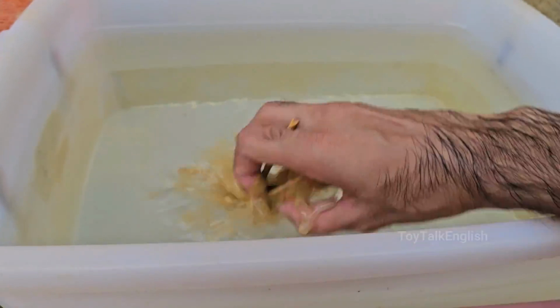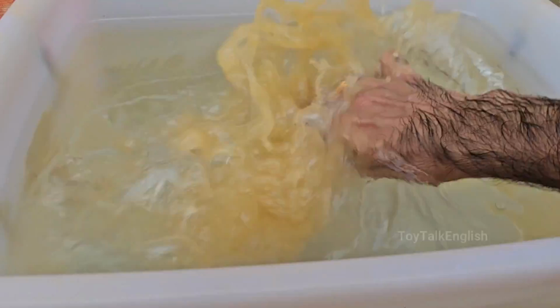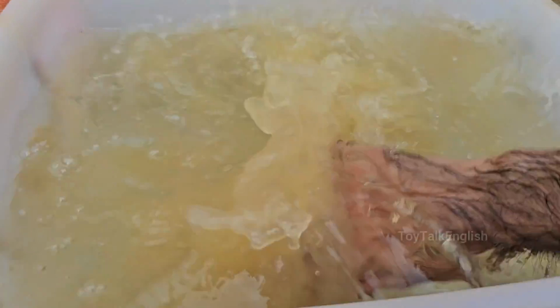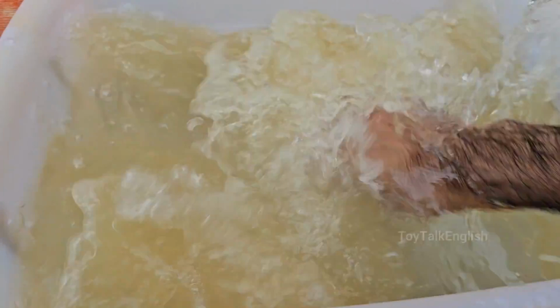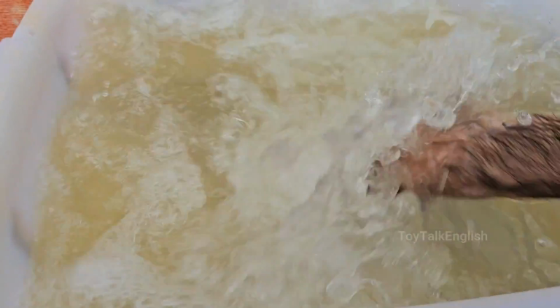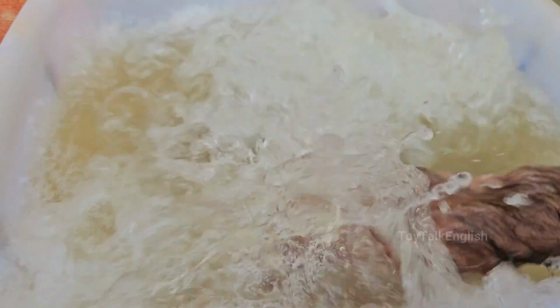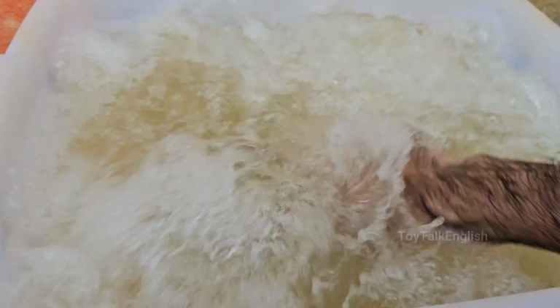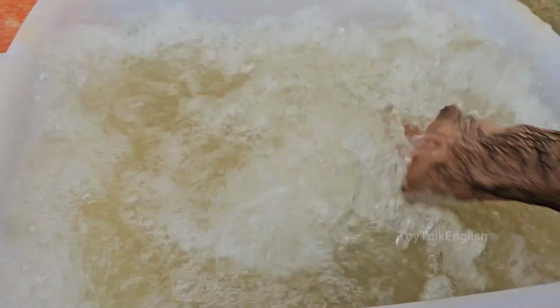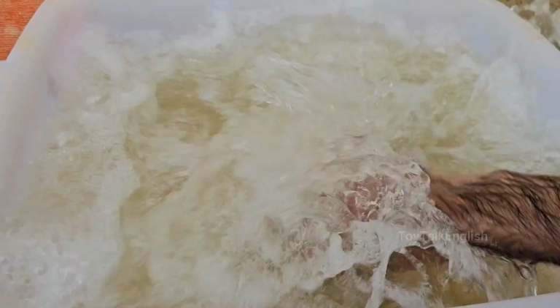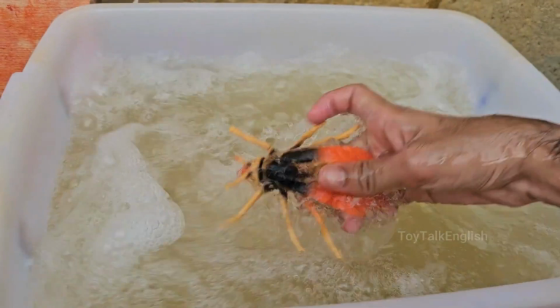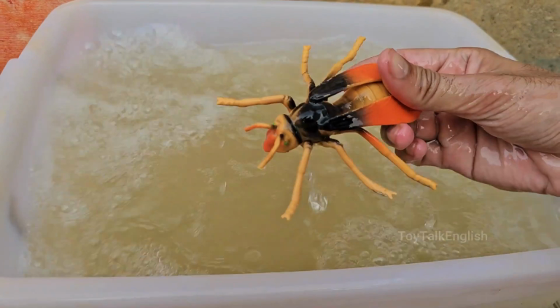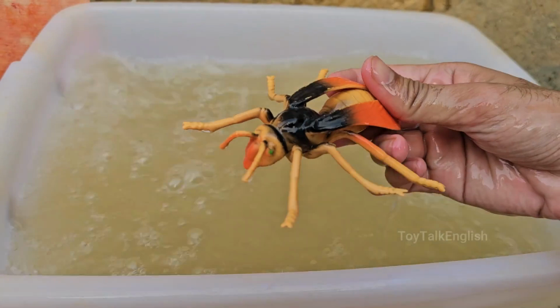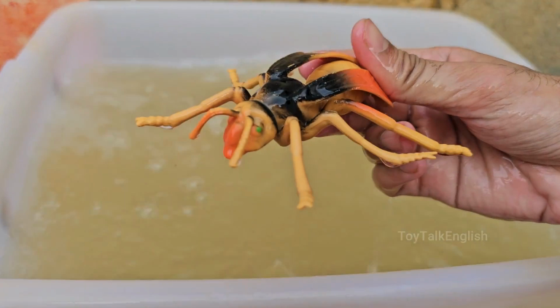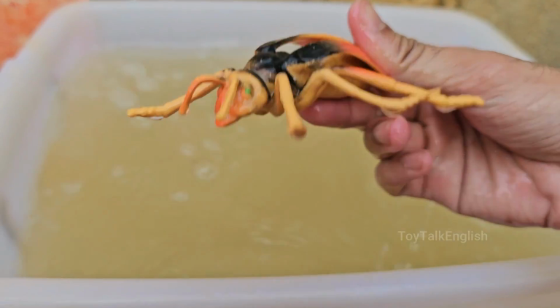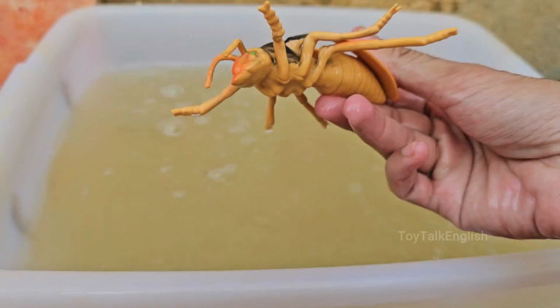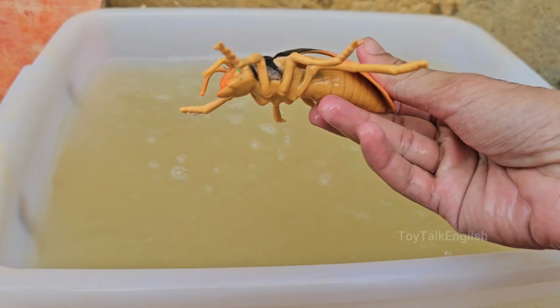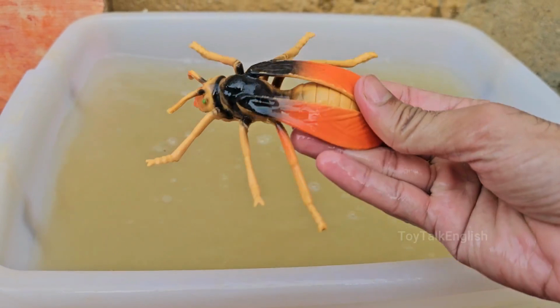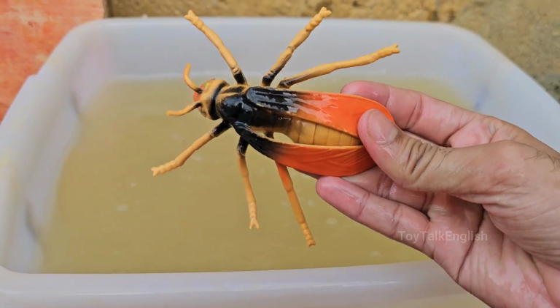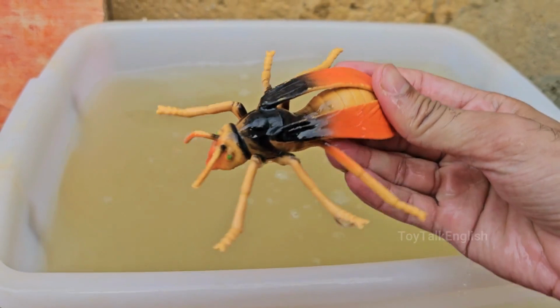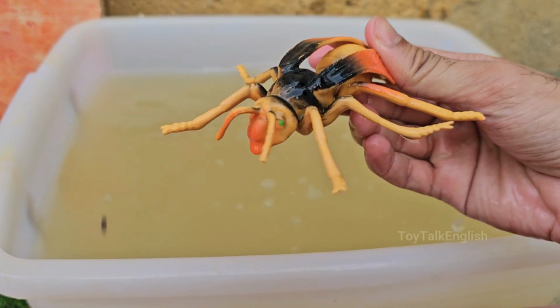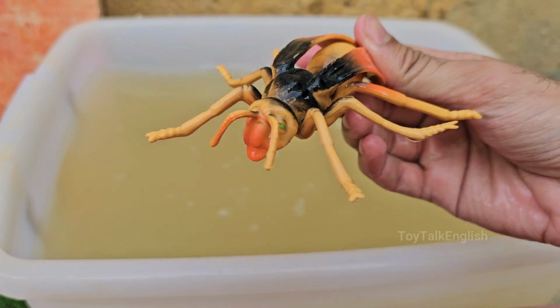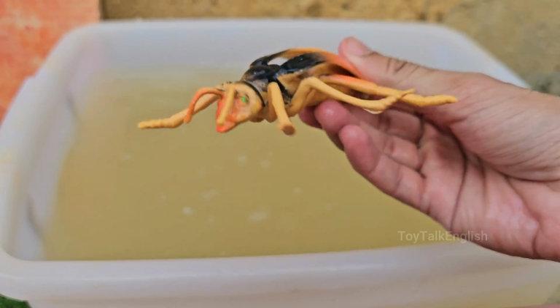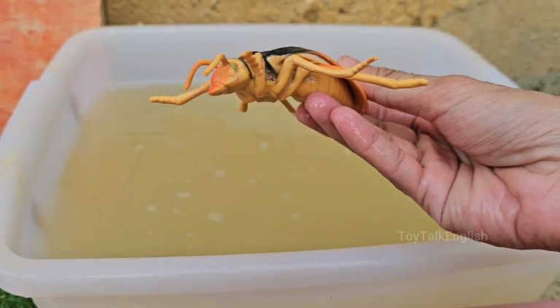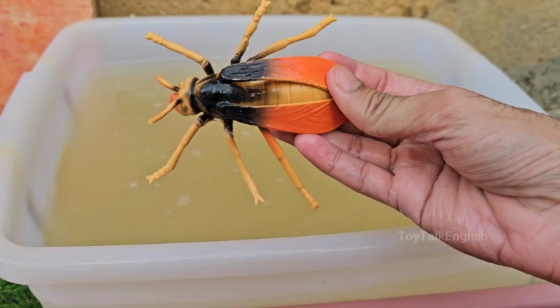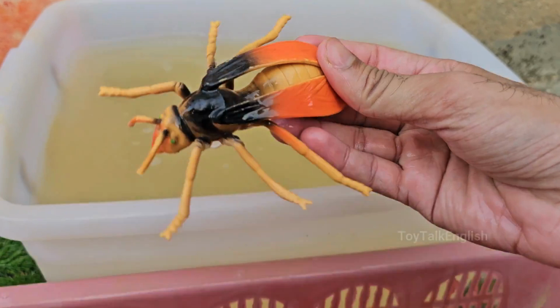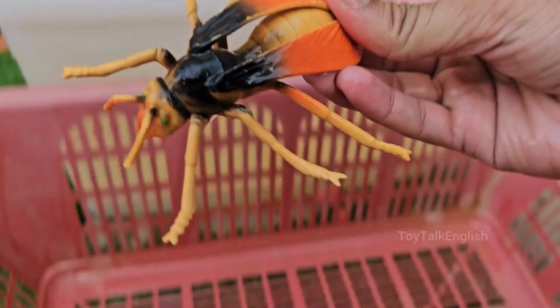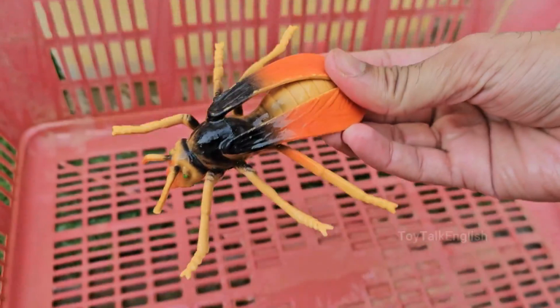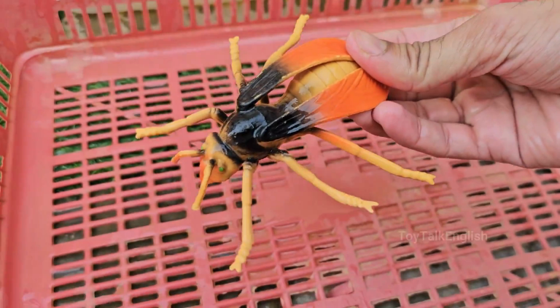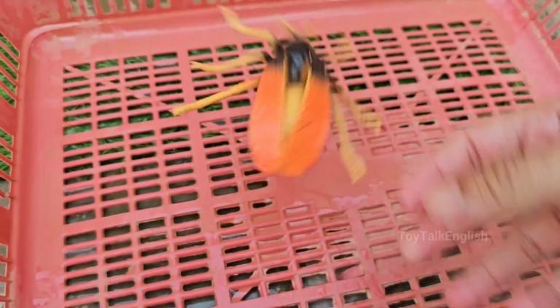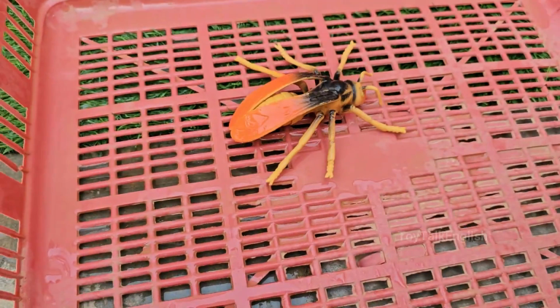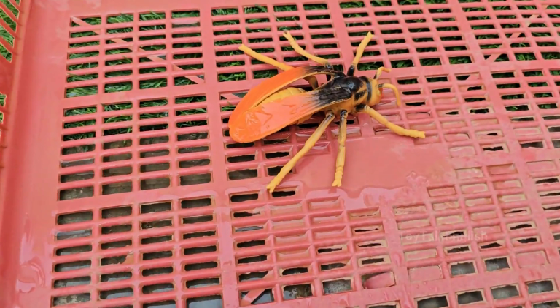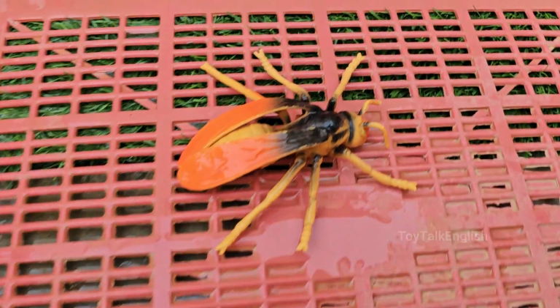Yellowjackets live in colonies, sometimes with over 1,000 individuals, including a queen, workers, and drones. Yellowjackets help control other insect populations by preying on garden pests.